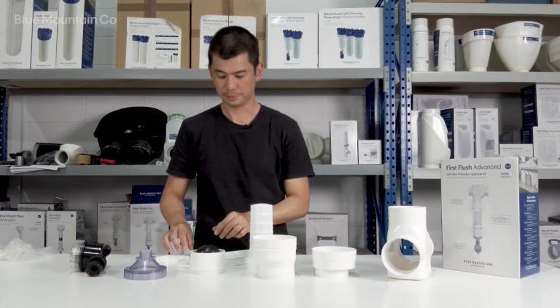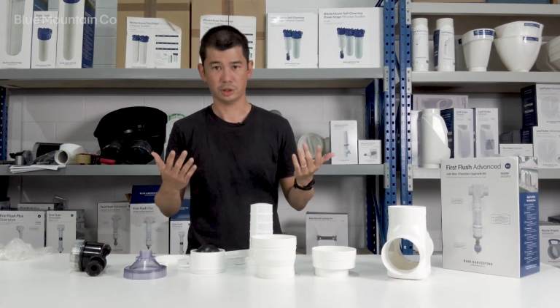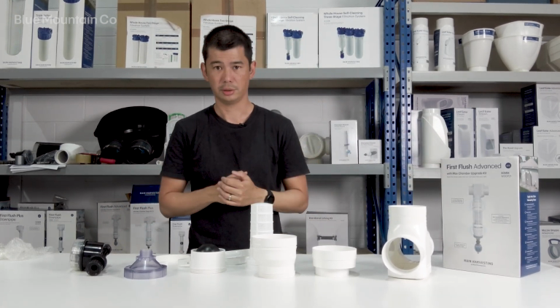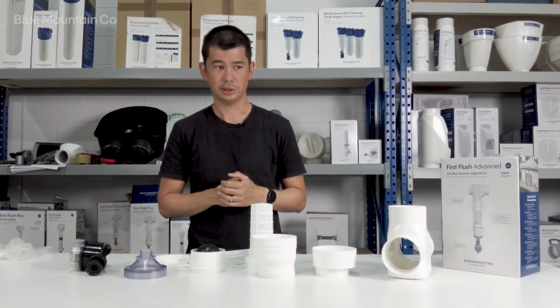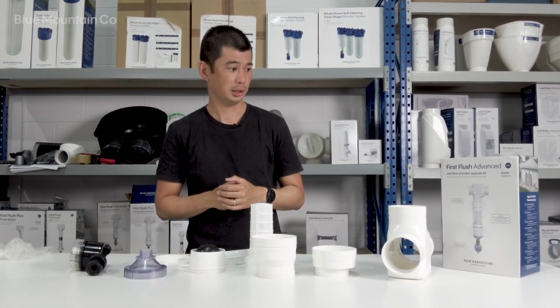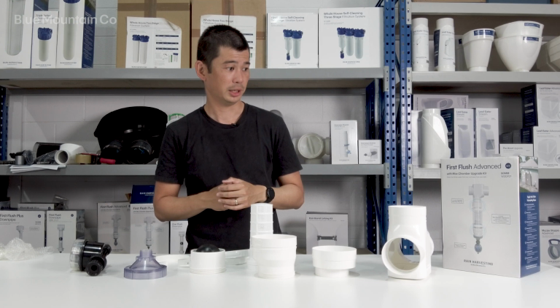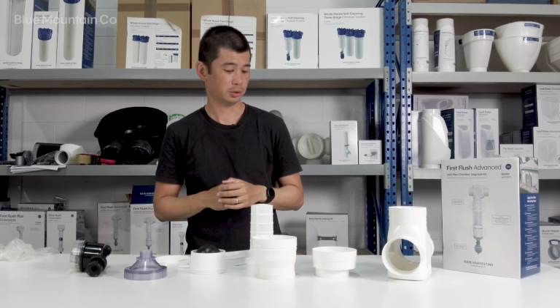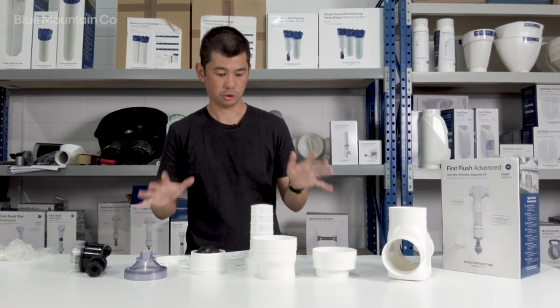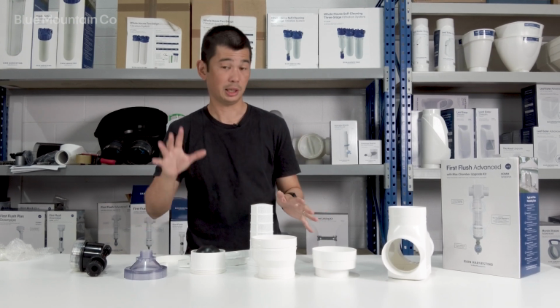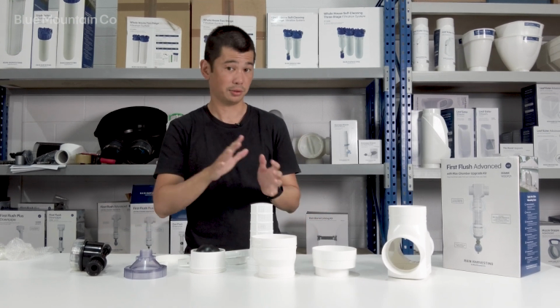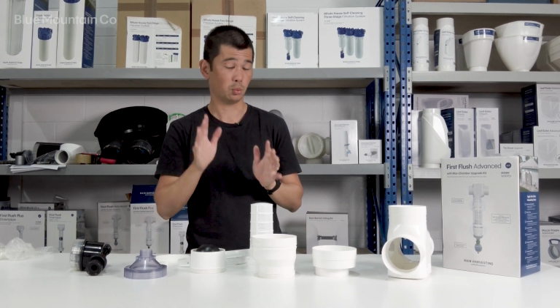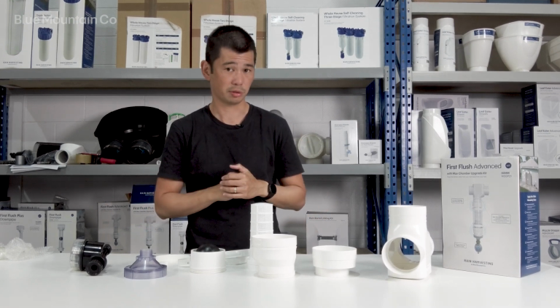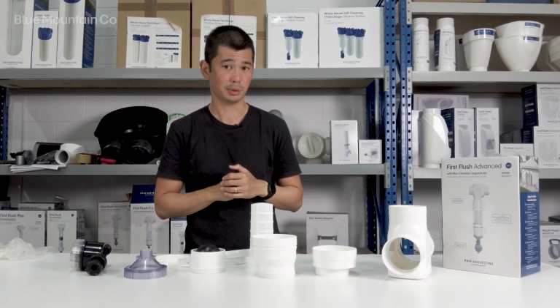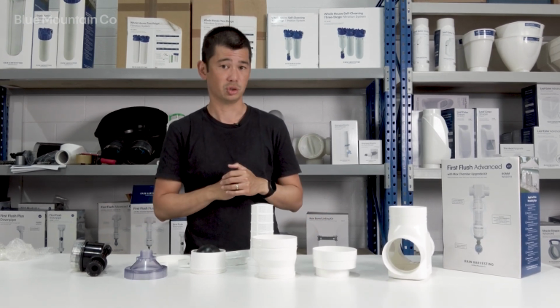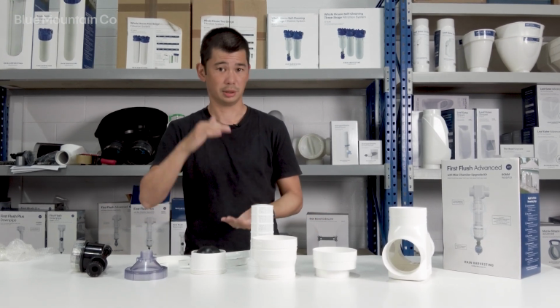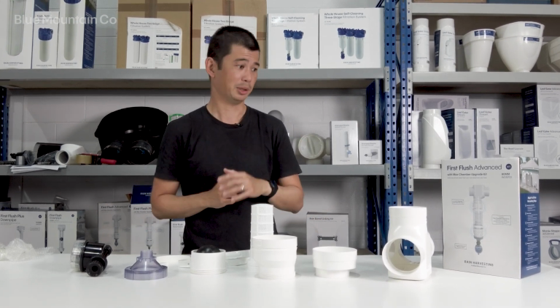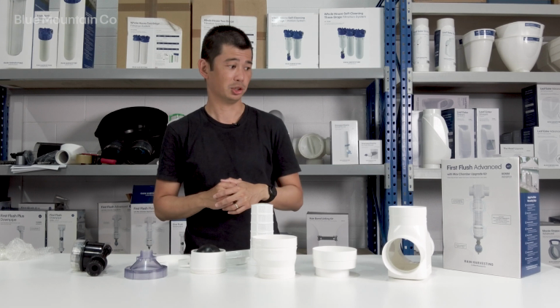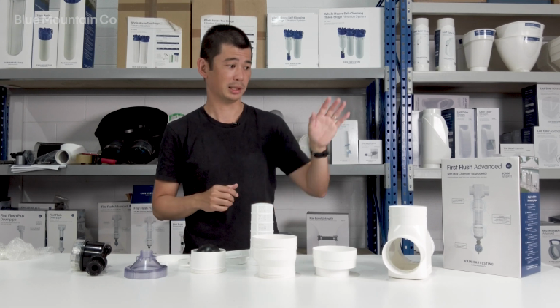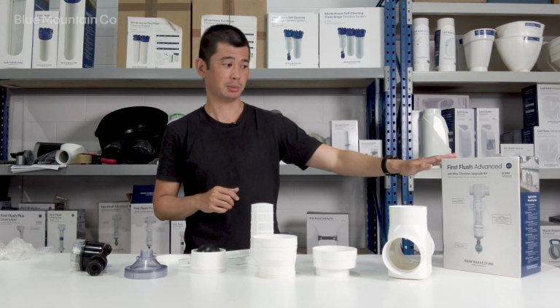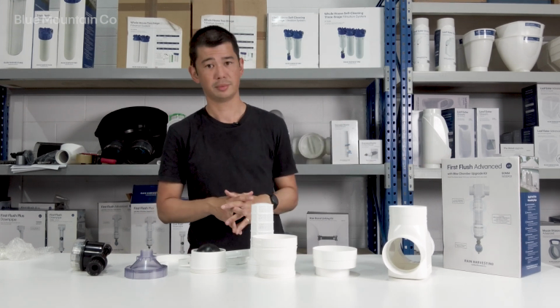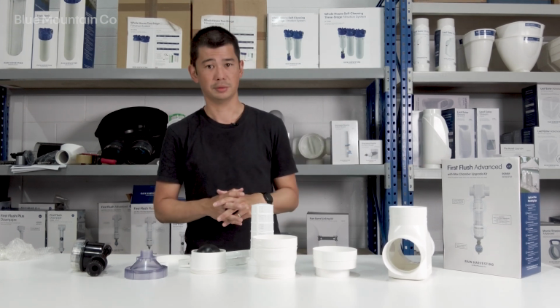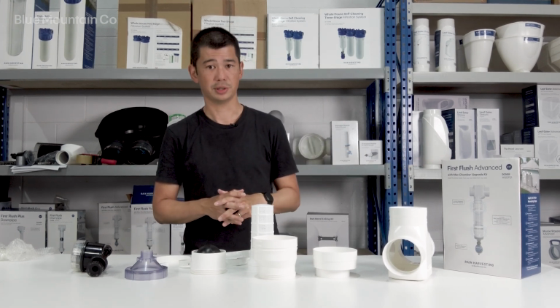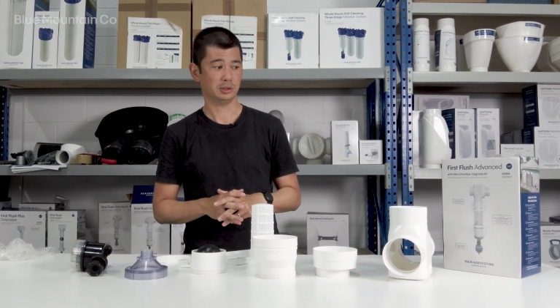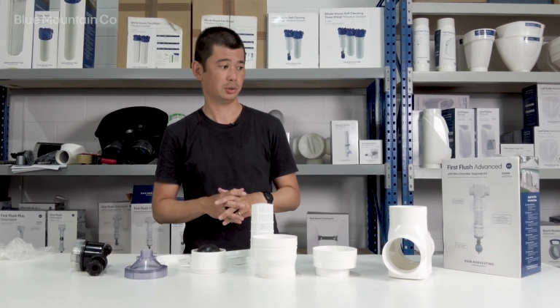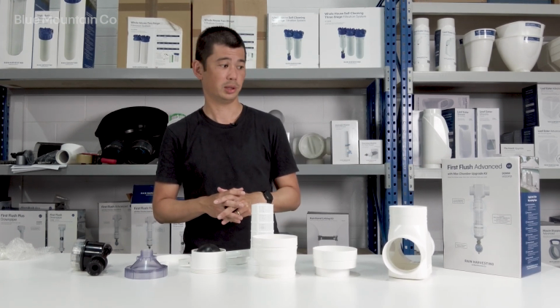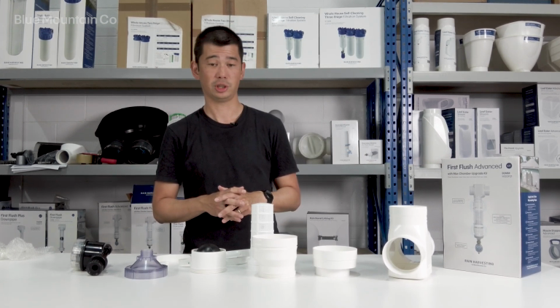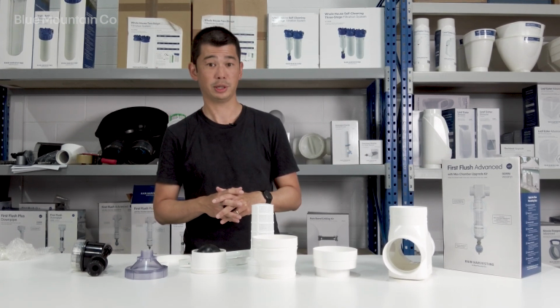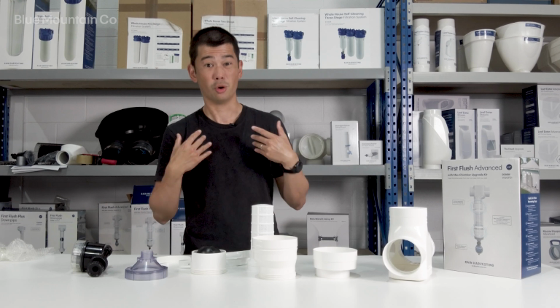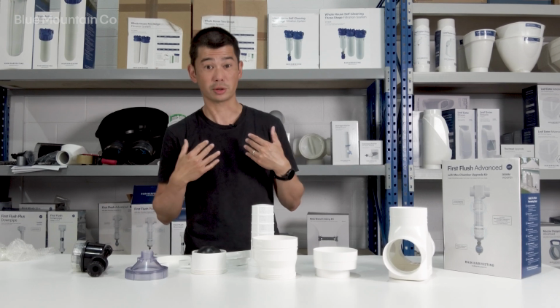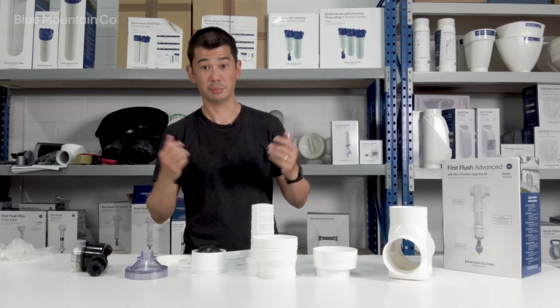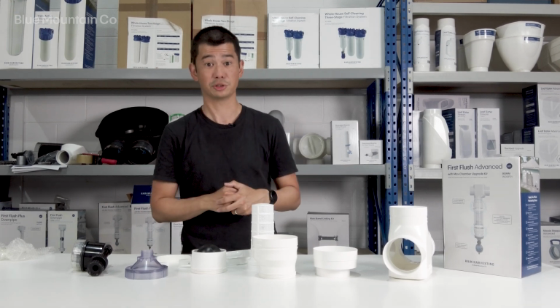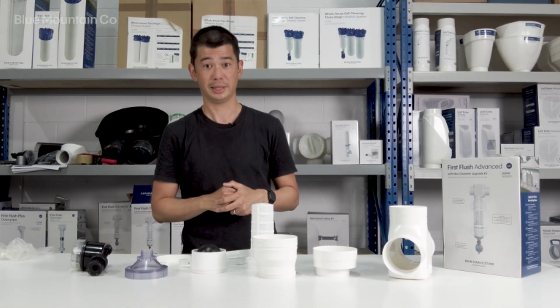That's everything you need to set up your kit, apart from one length of pipe depending on how big you make your chamber. But that's everything in the box of the First Flush Advanced with Max Chamber Upgrade Kit — or as I call it, the Max Catch. Thanks.